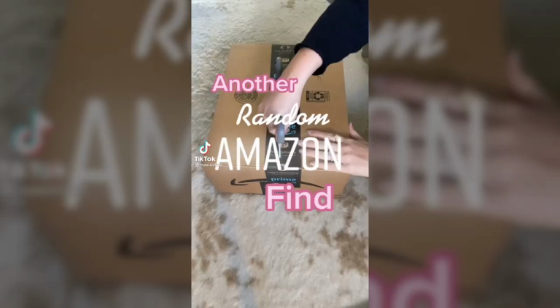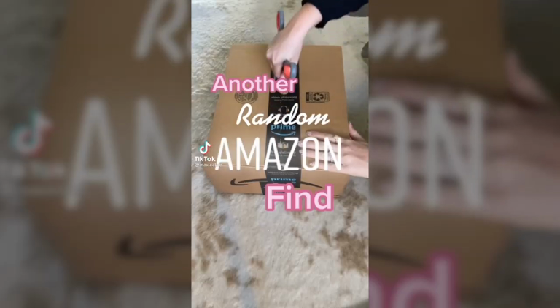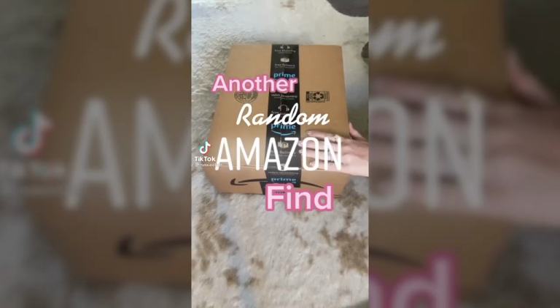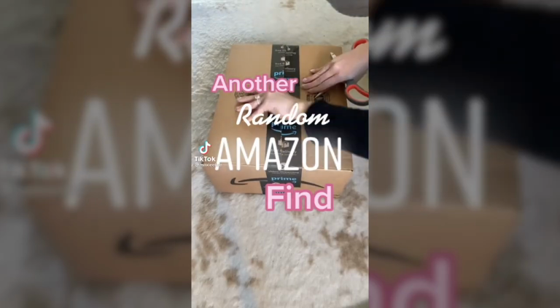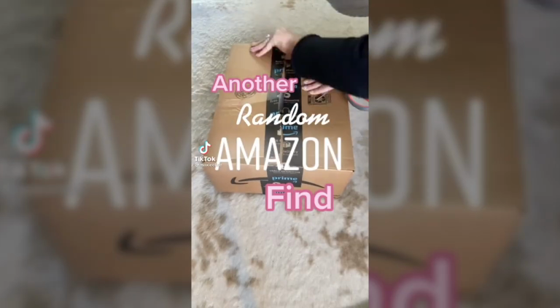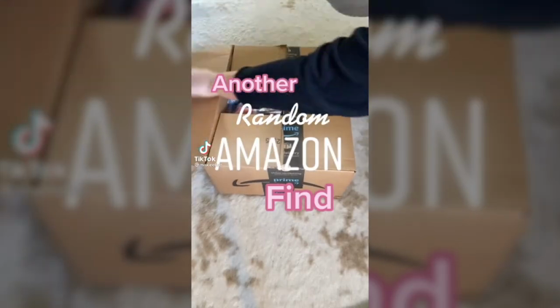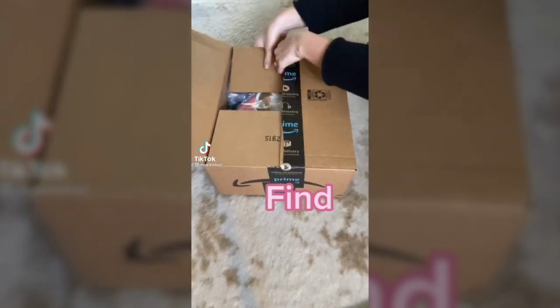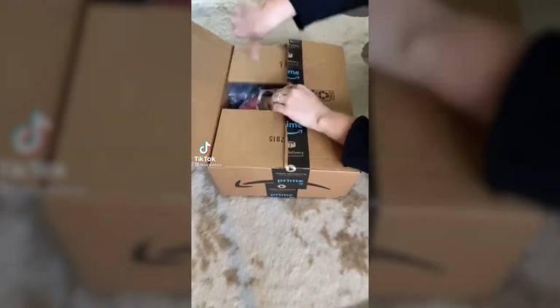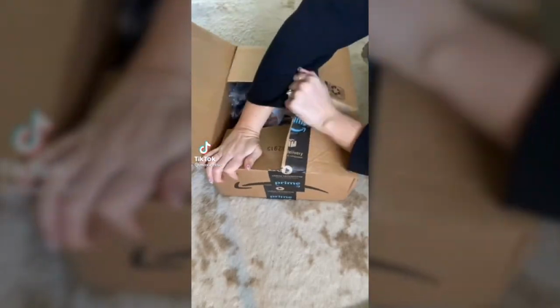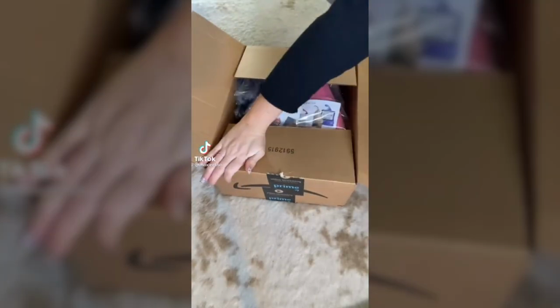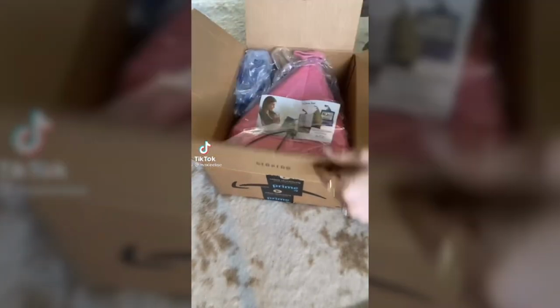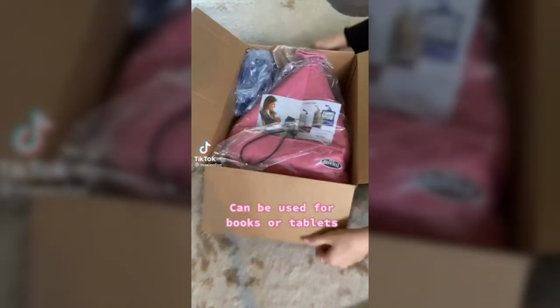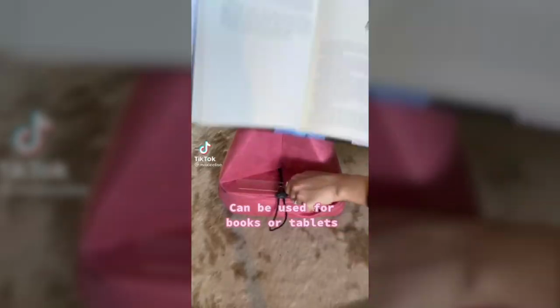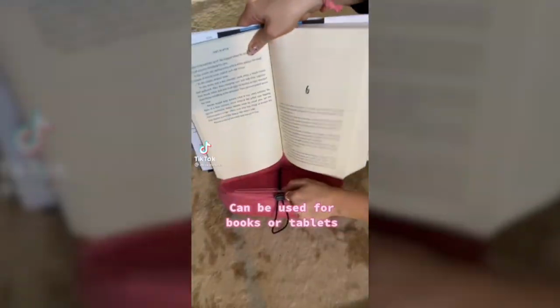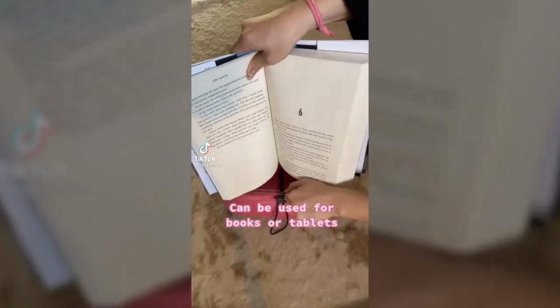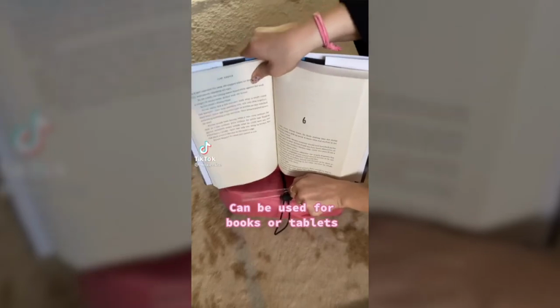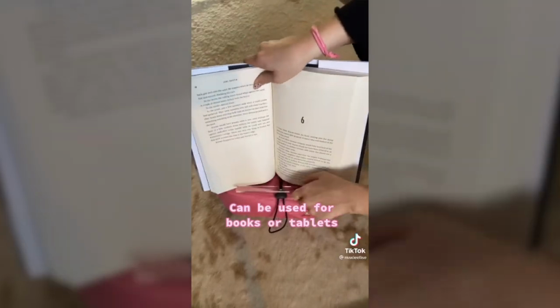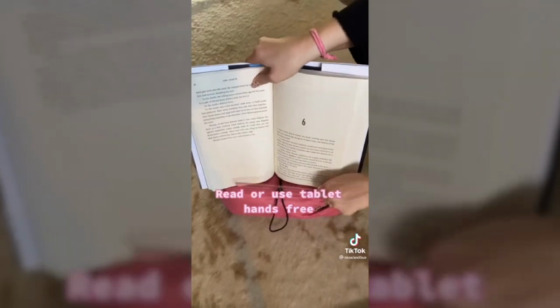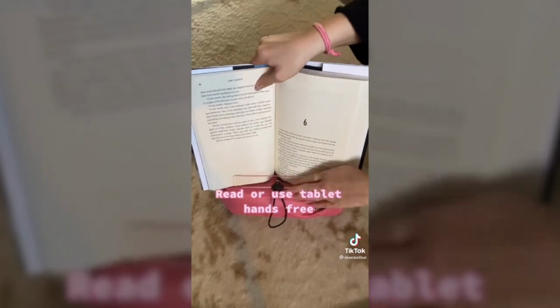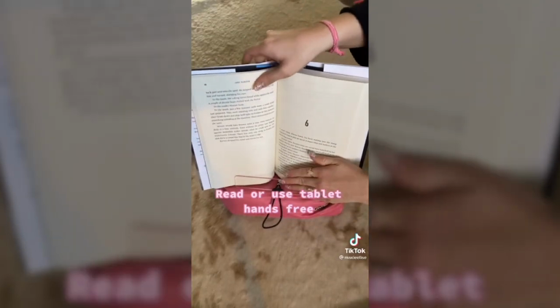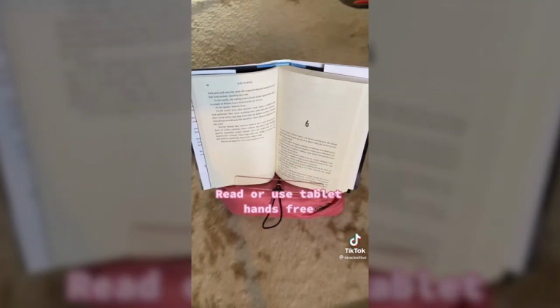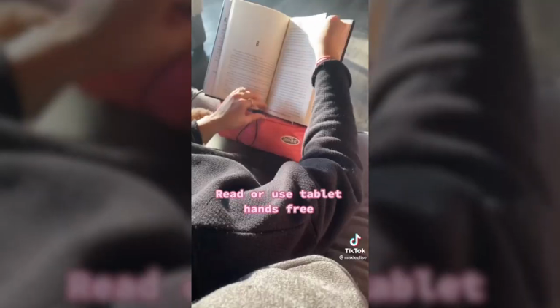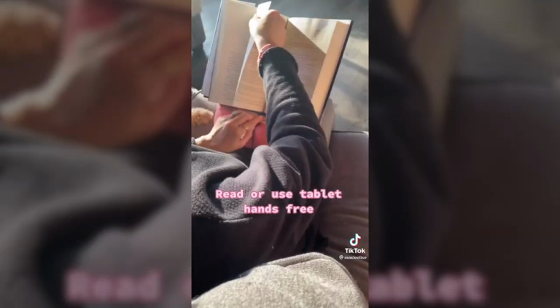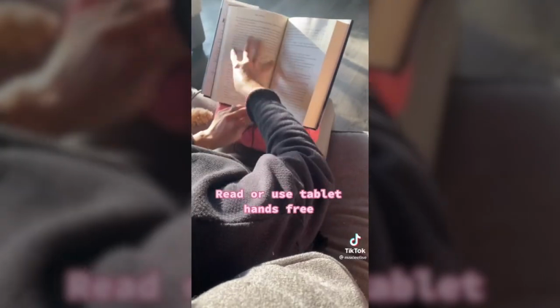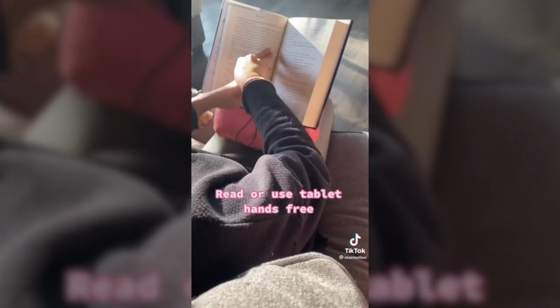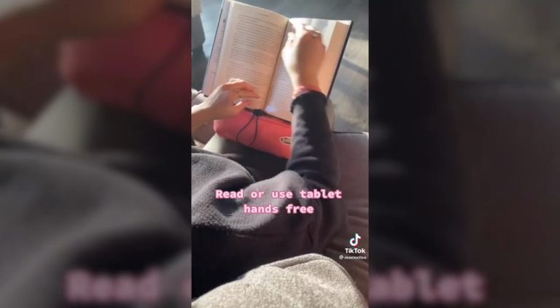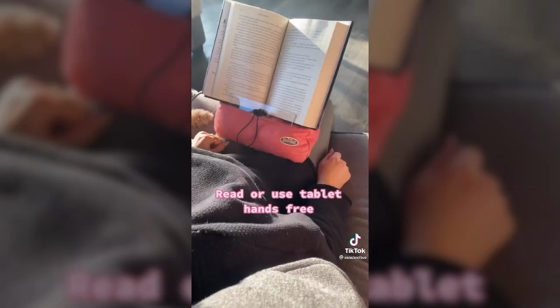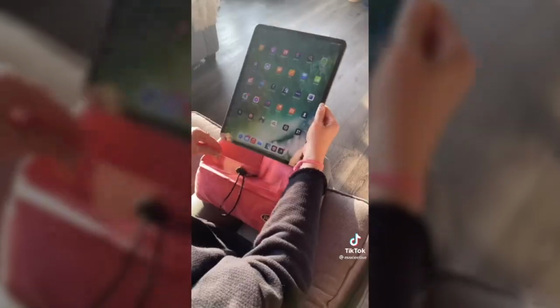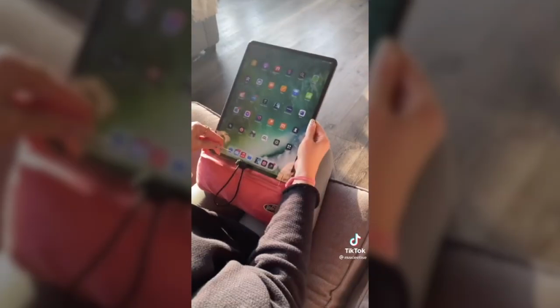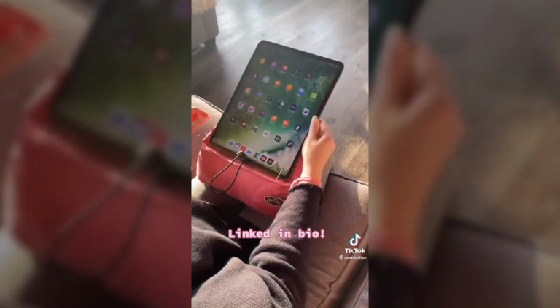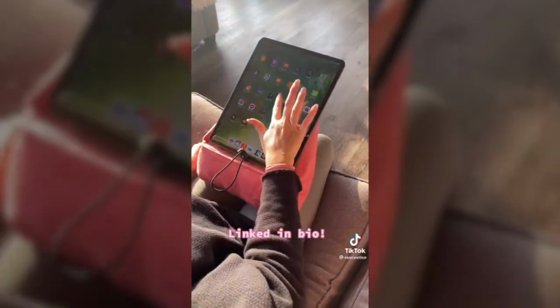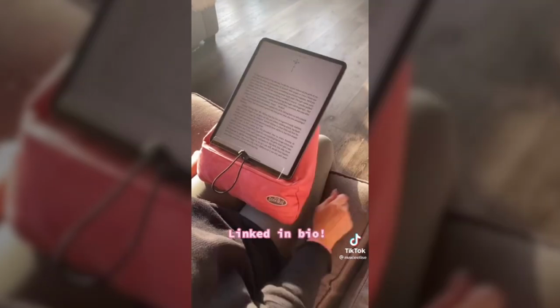Here's another random thing I bought on Amazon. I love that this can be used for books or tablets. It is the perfect lazy hack — makes it really easy to read or use a tablet hands-free.